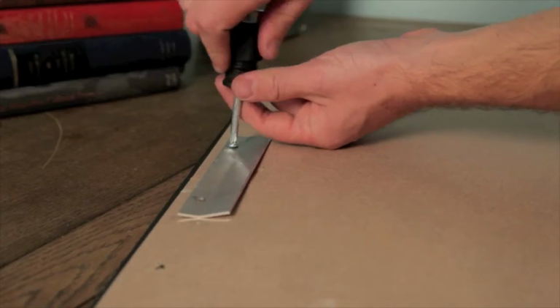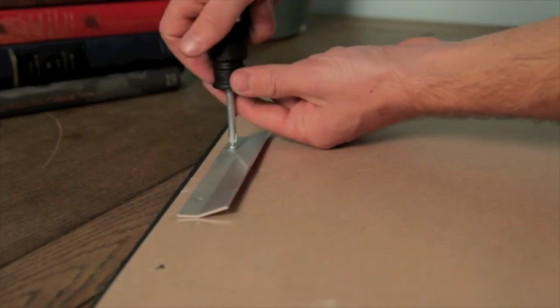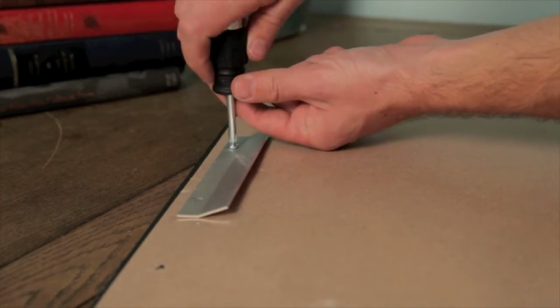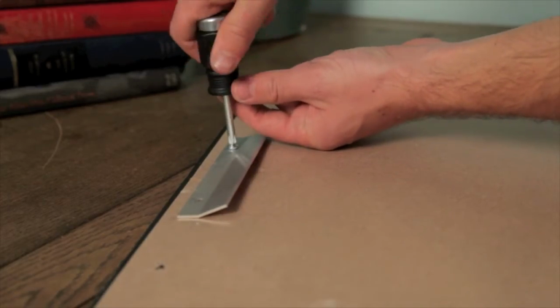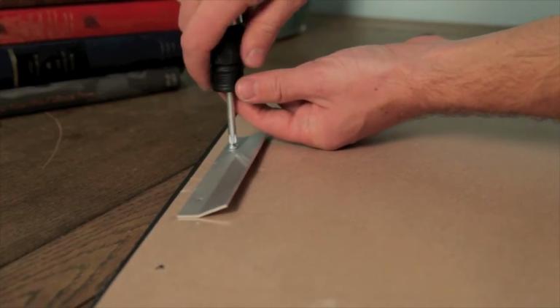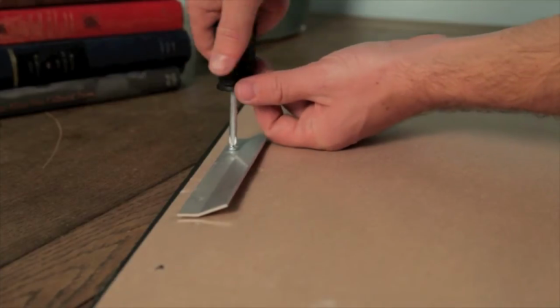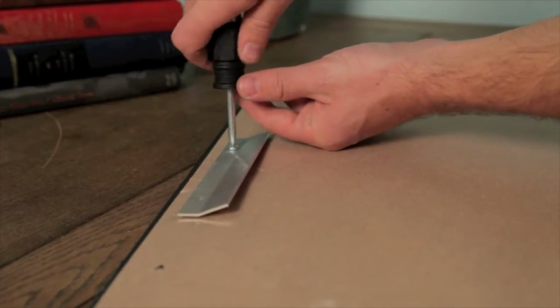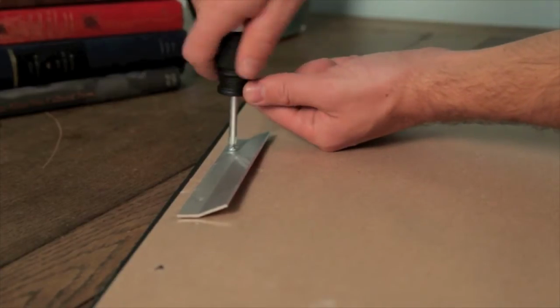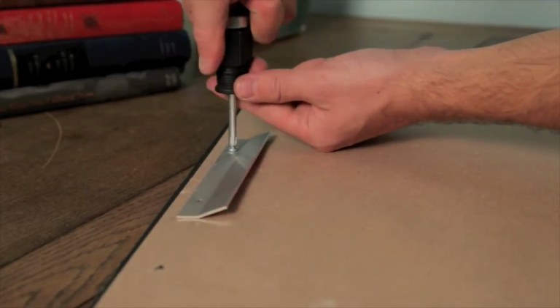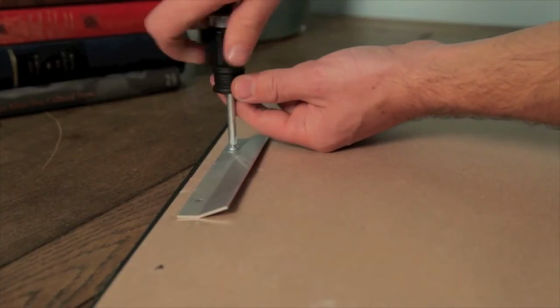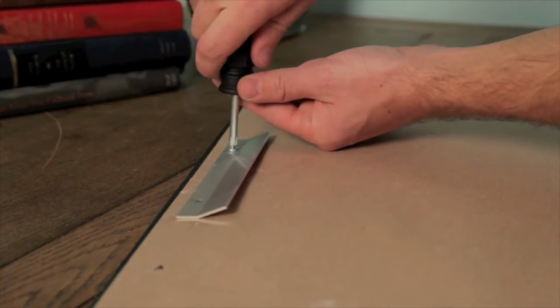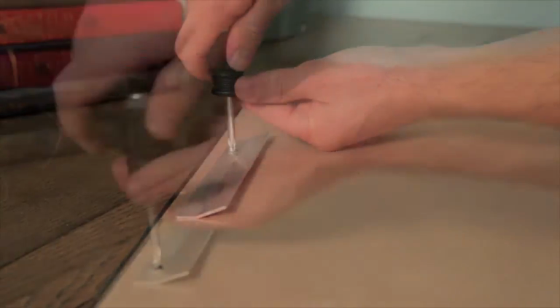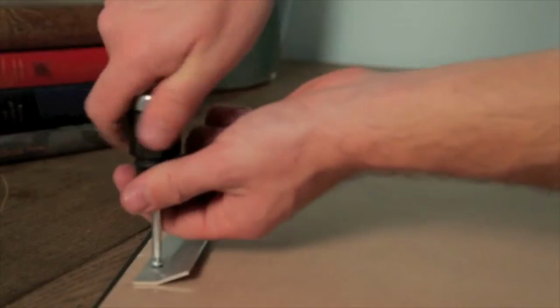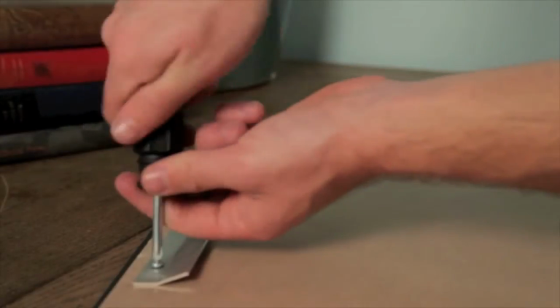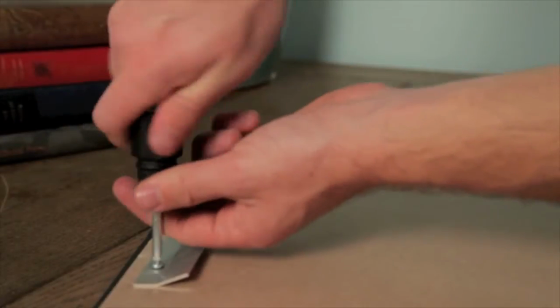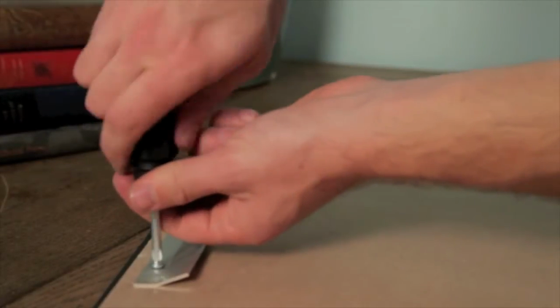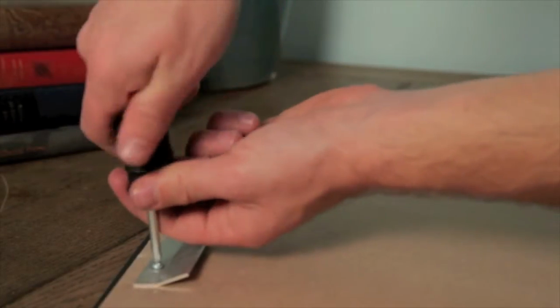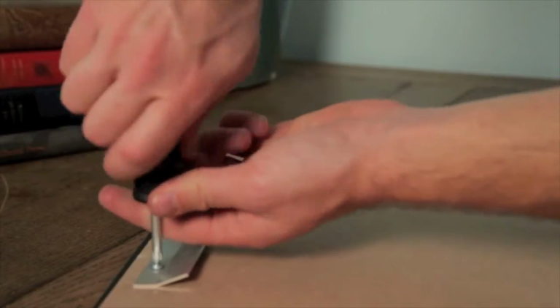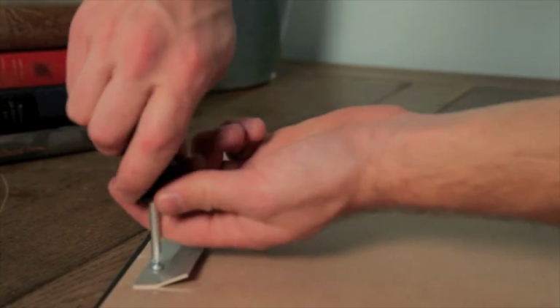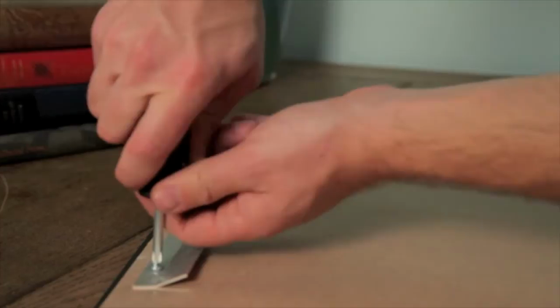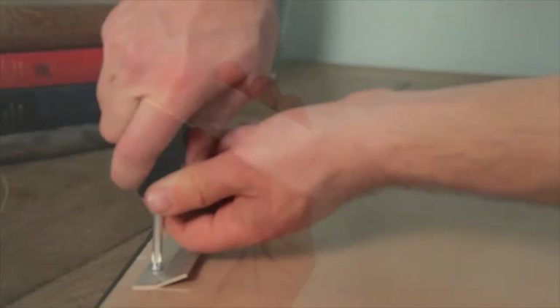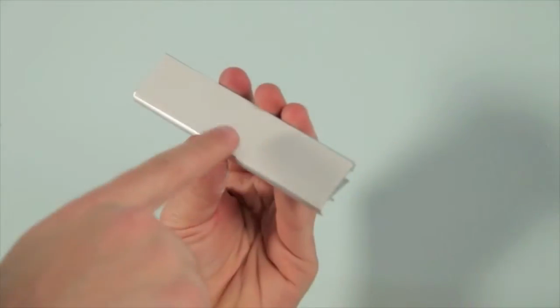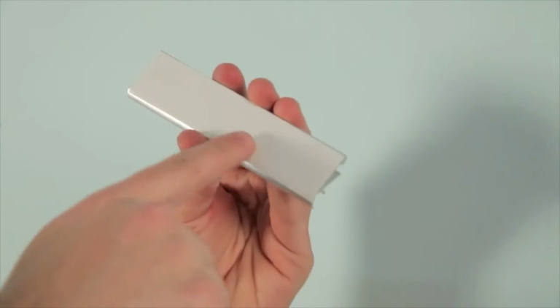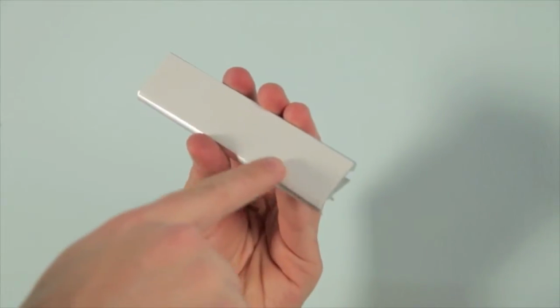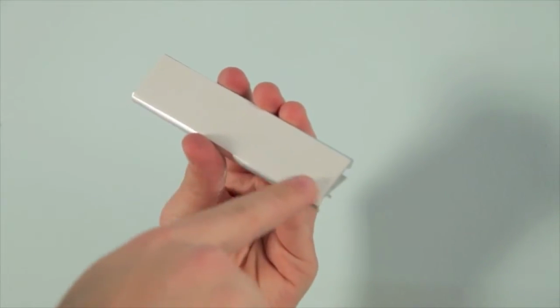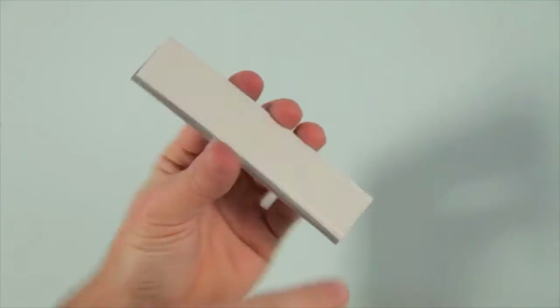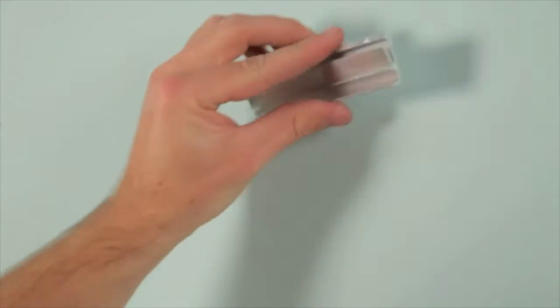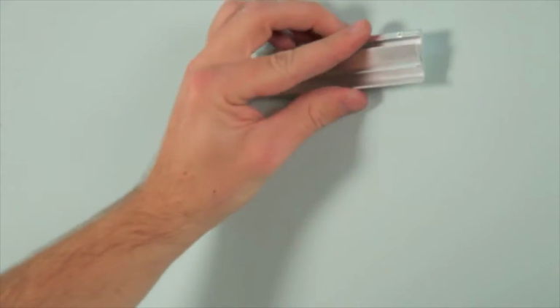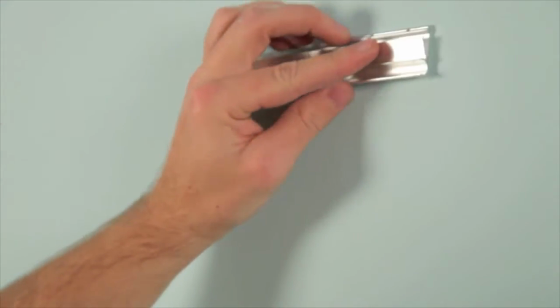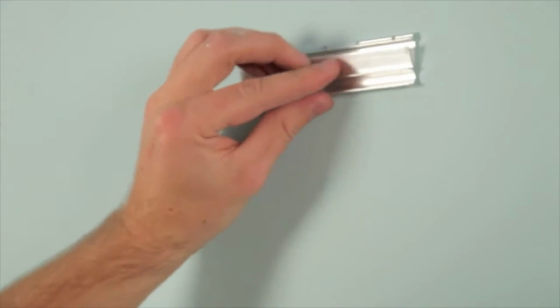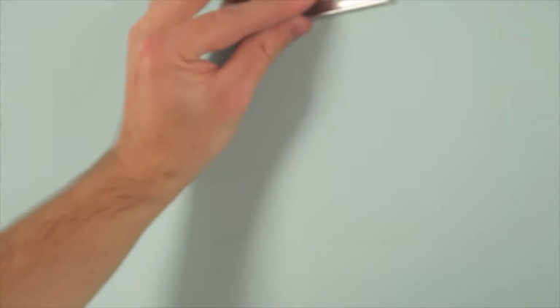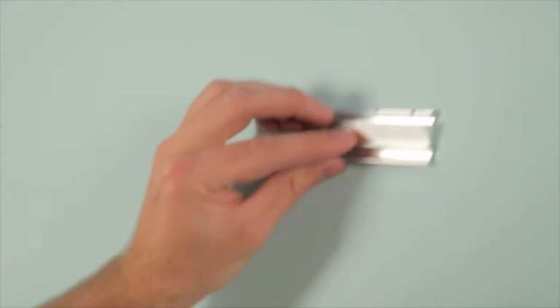Attach the bracket to the back of your picture frame using self-drilling bear claw screws. Note the soft back of the wall bracket to prevent scuffs and marks.